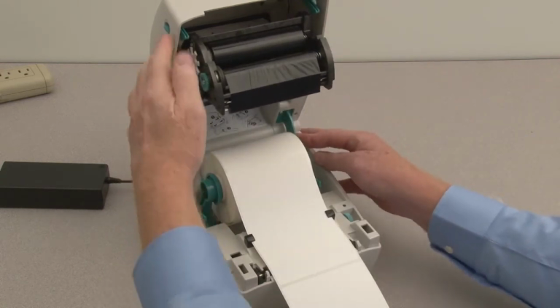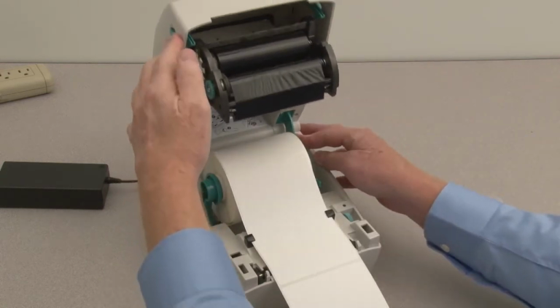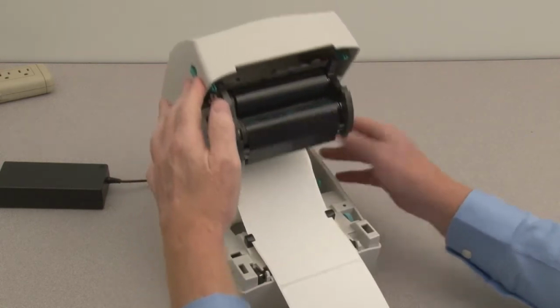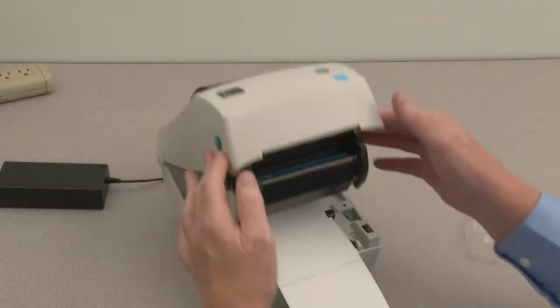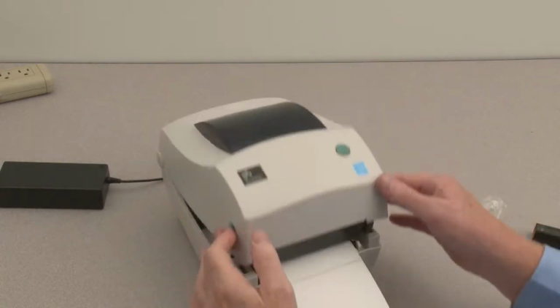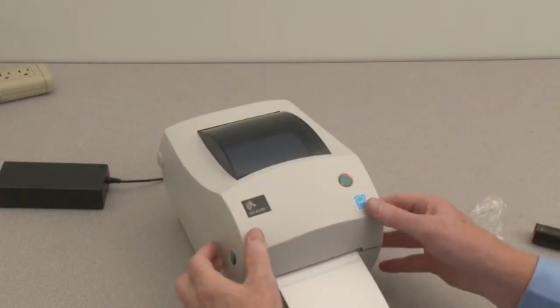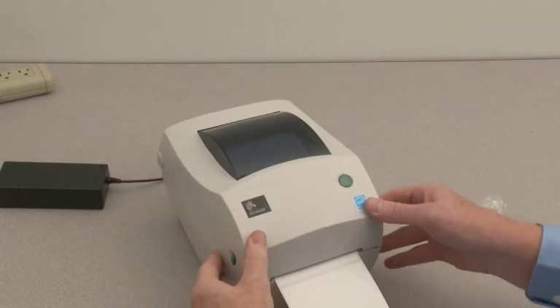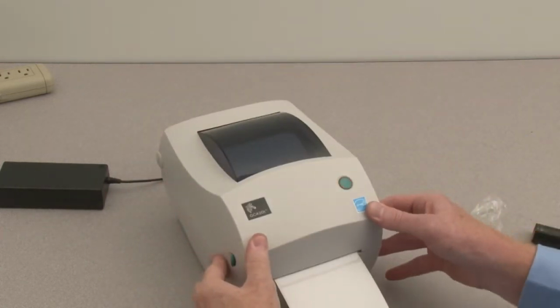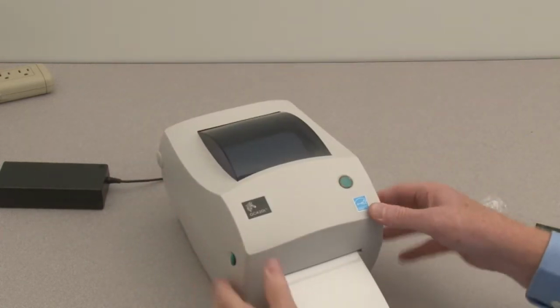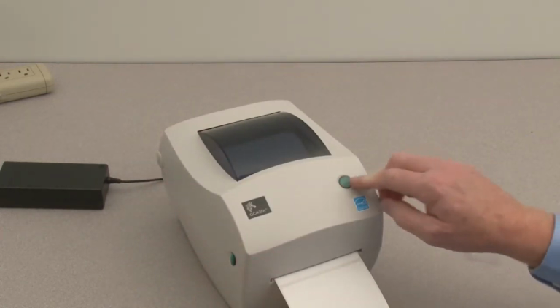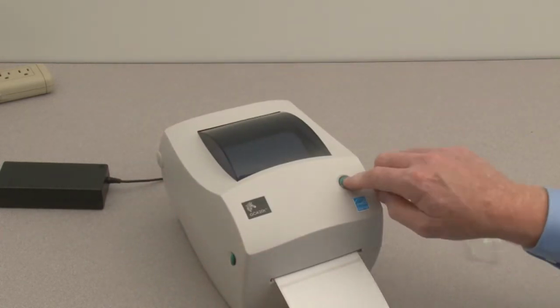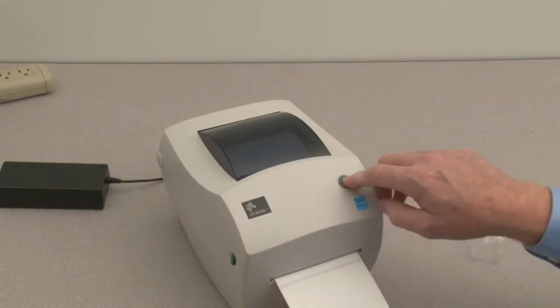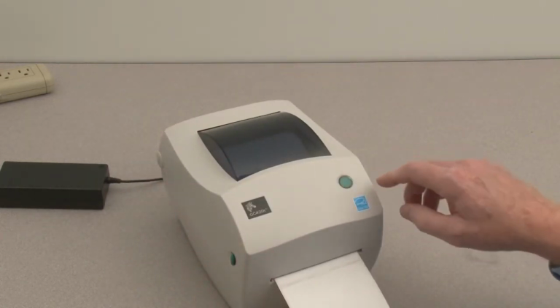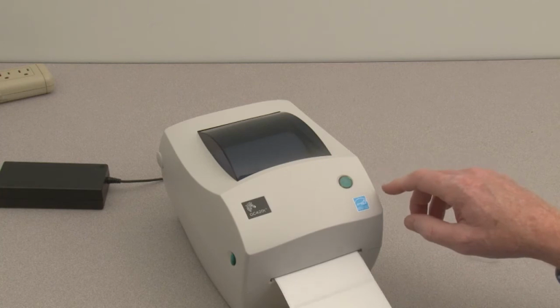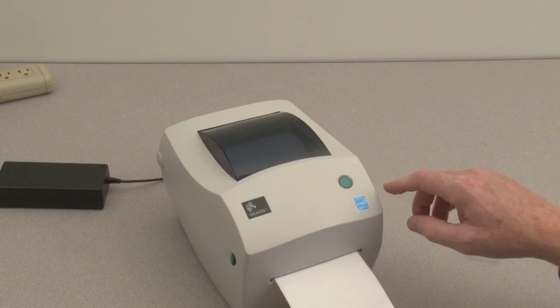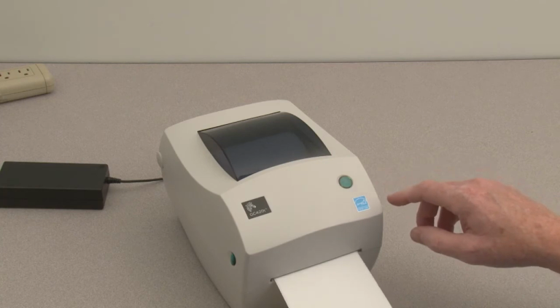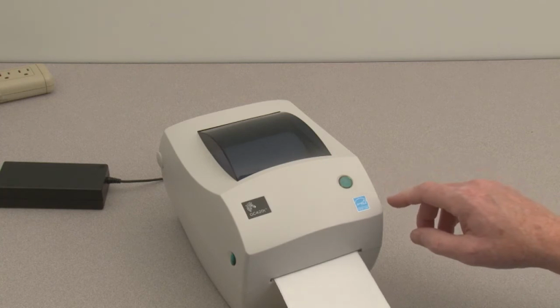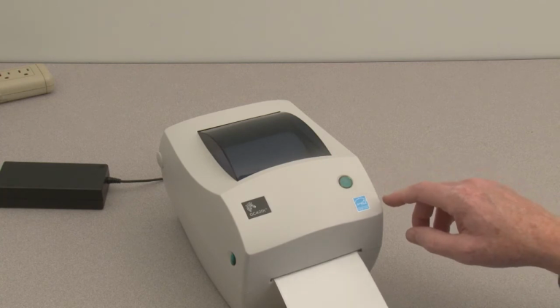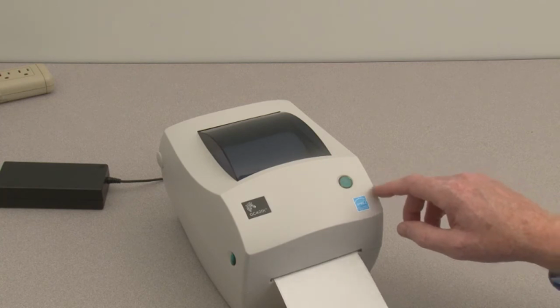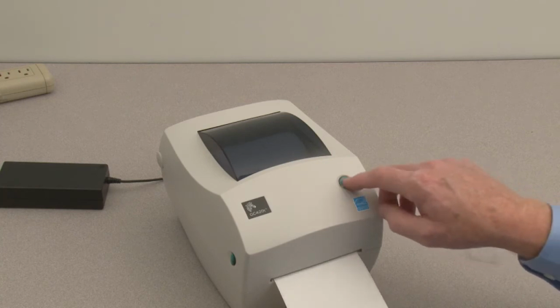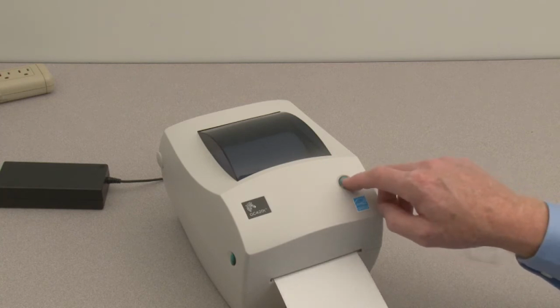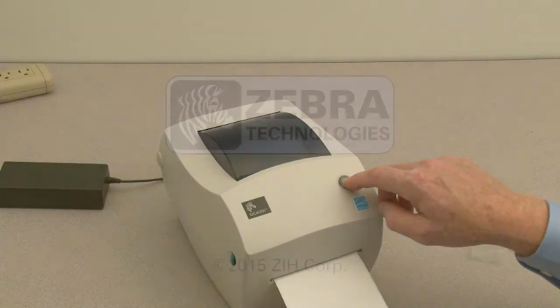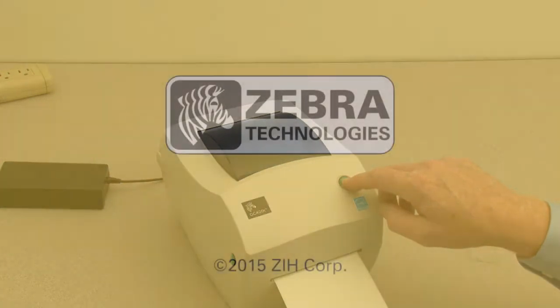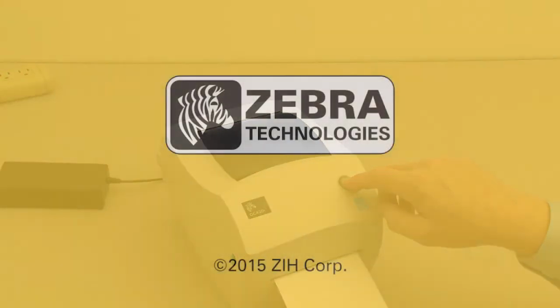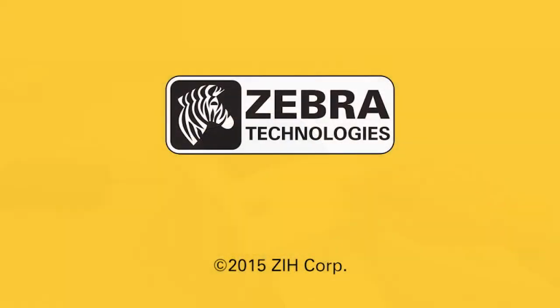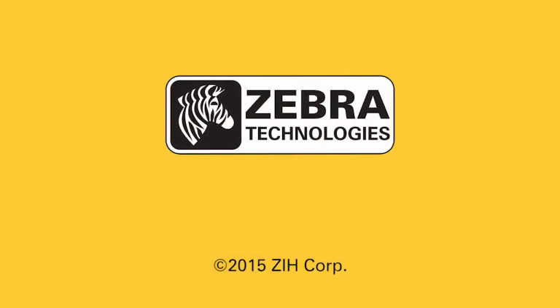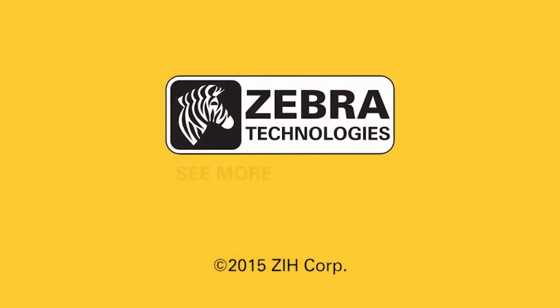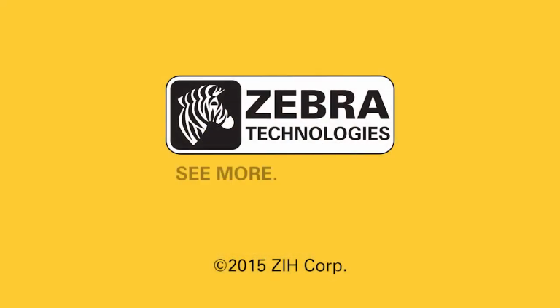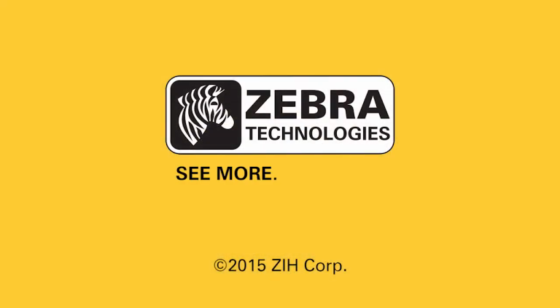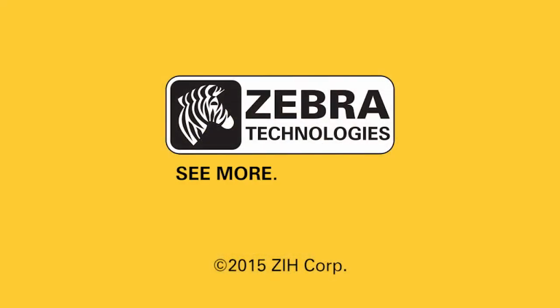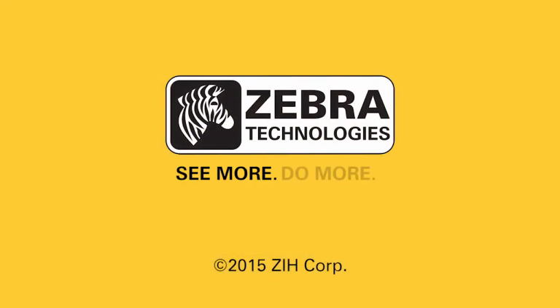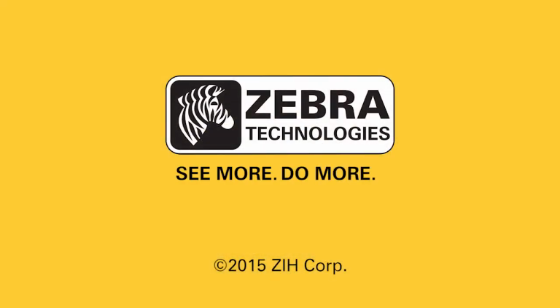Close the printer. Press the feed button to feed a label.